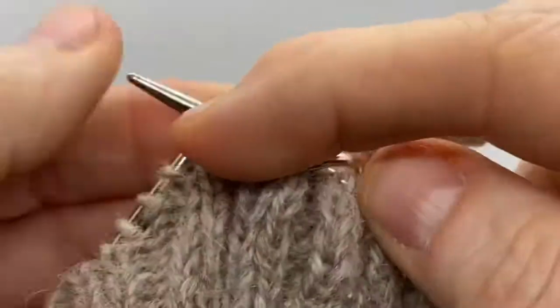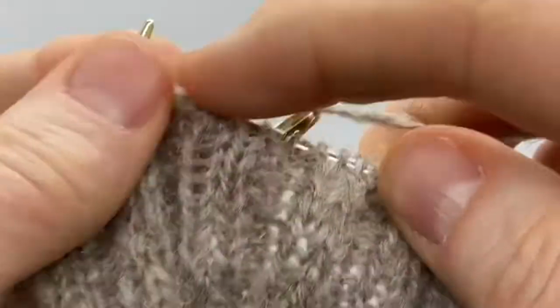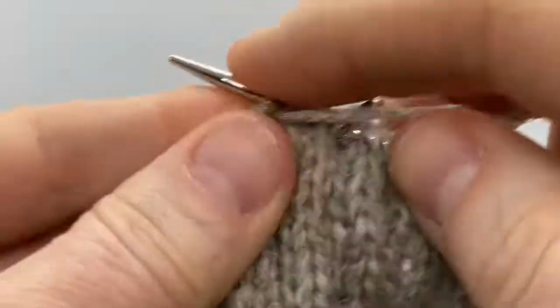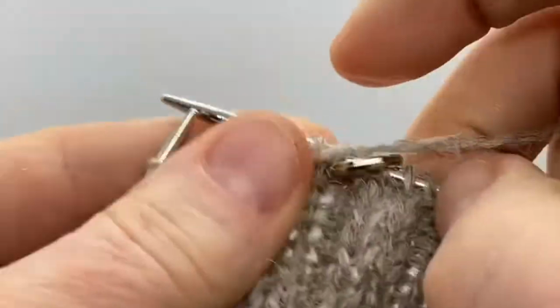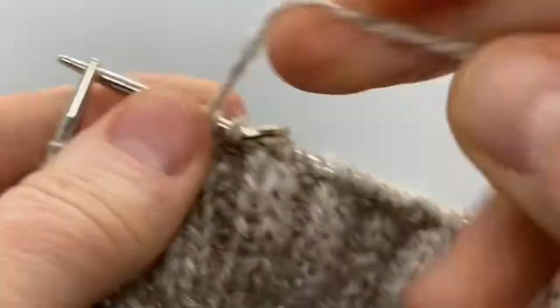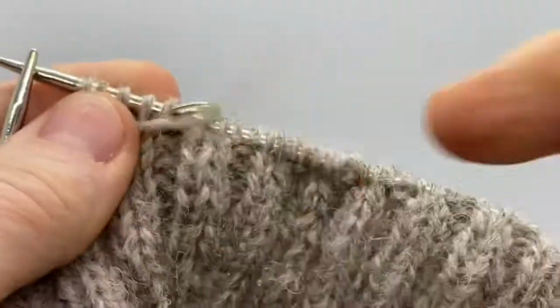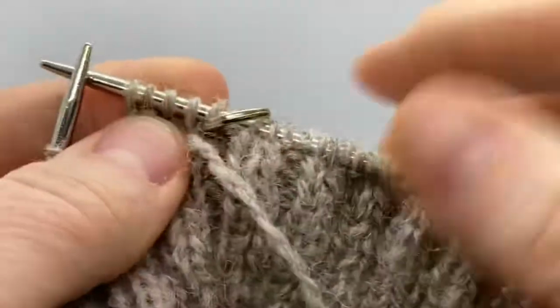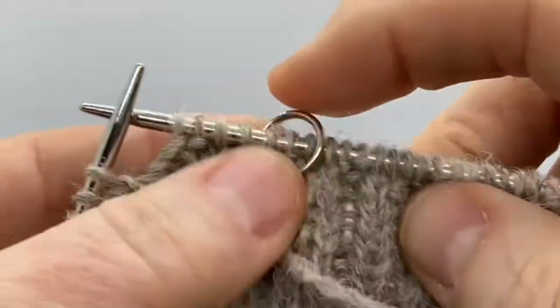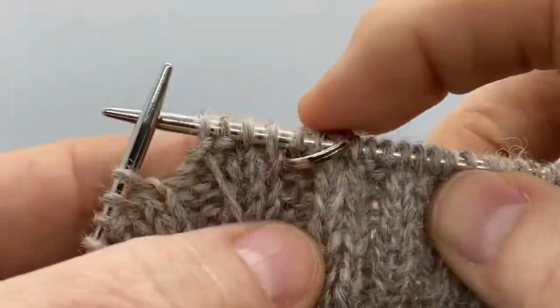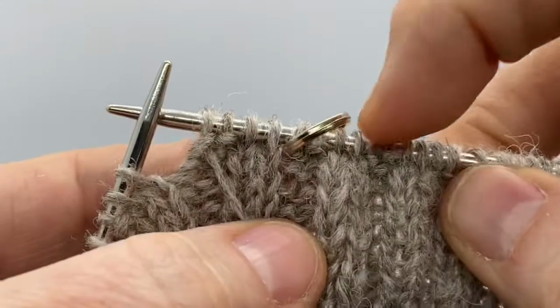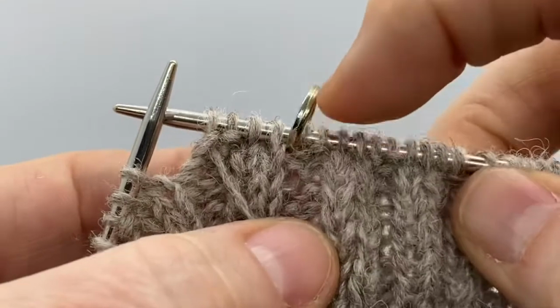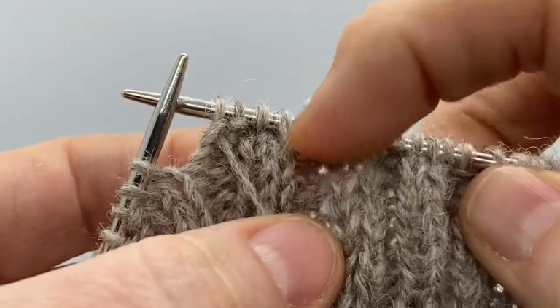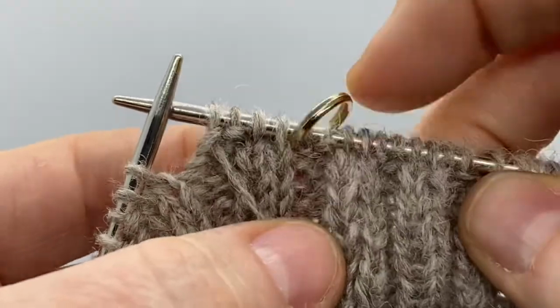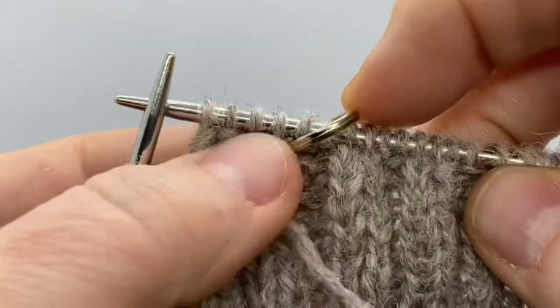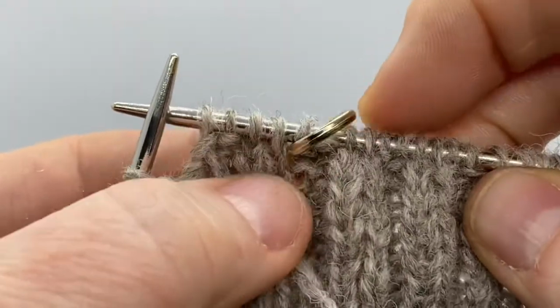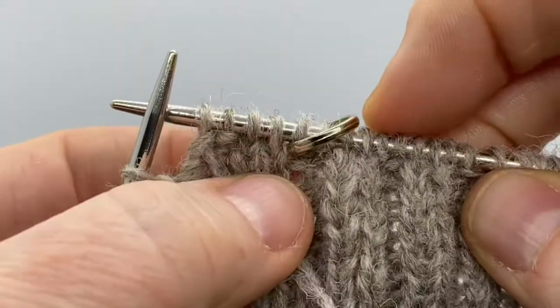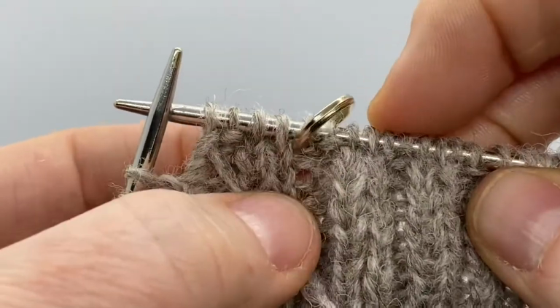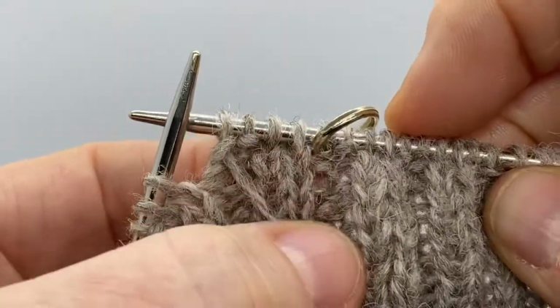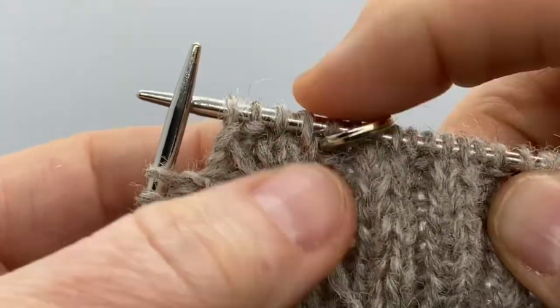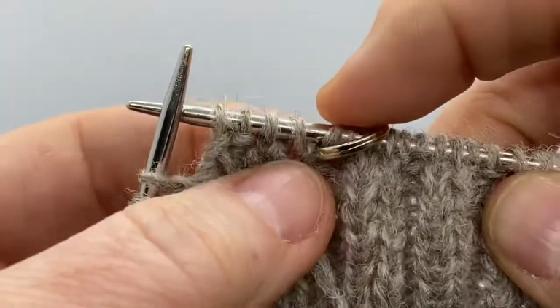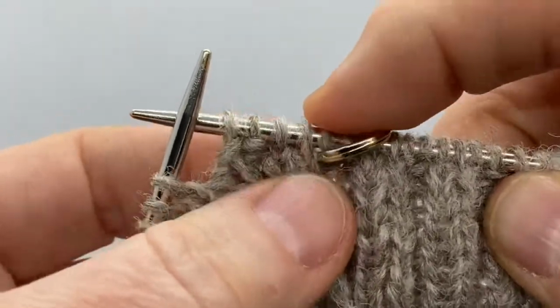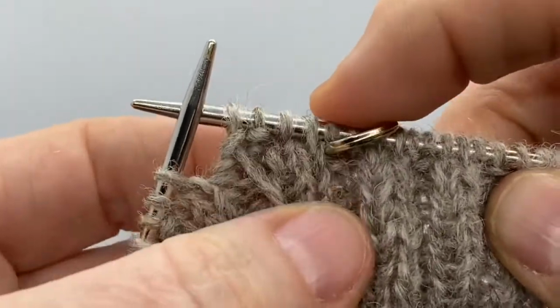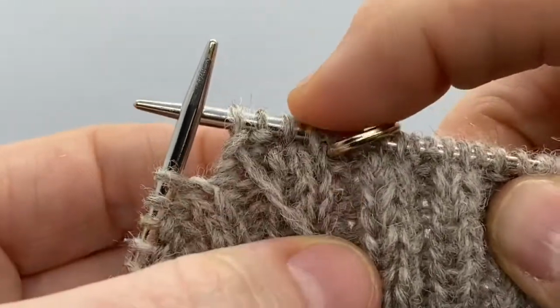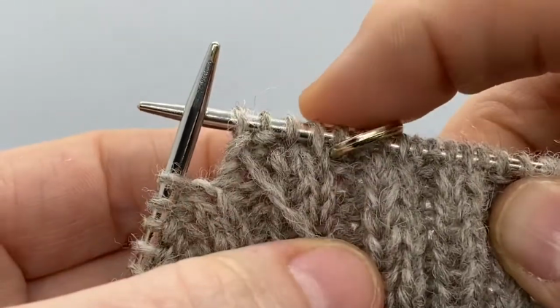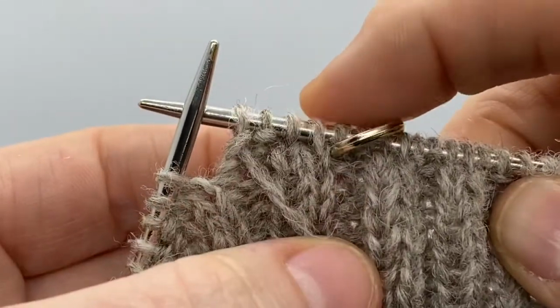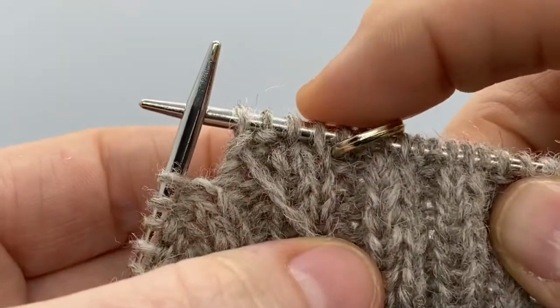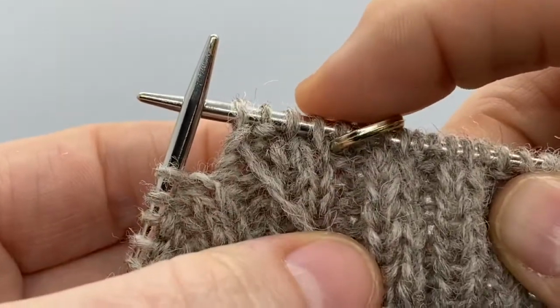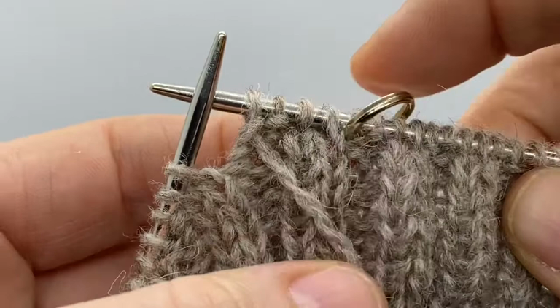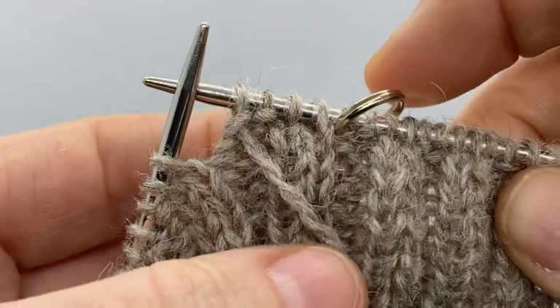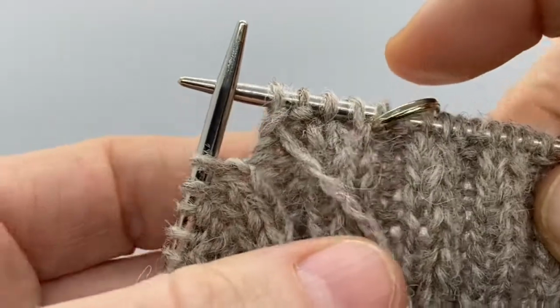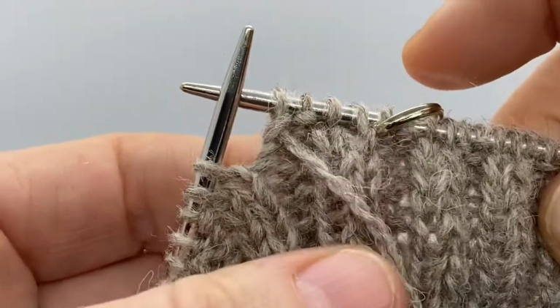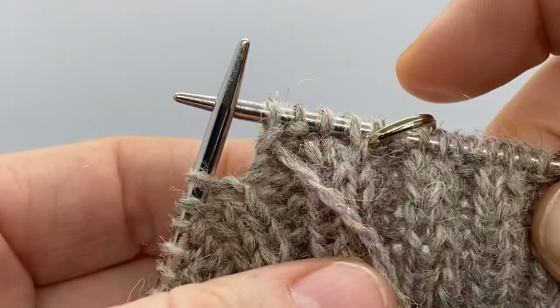When you come back around to it, hopefully it will look as hidden as possible in the work so that there's not a gap.